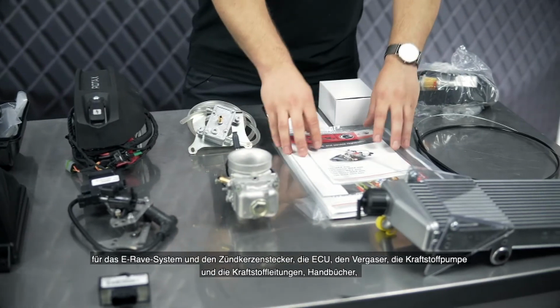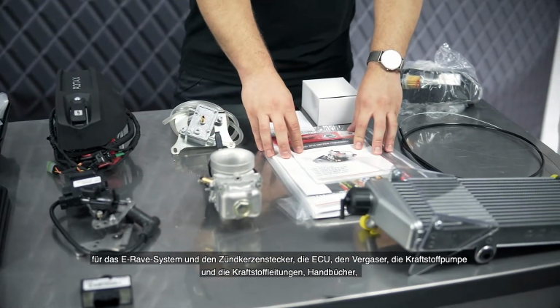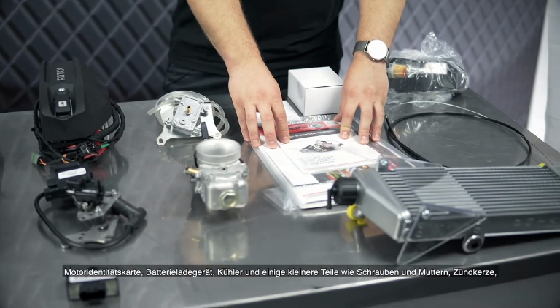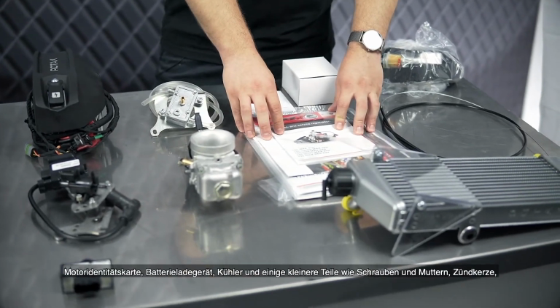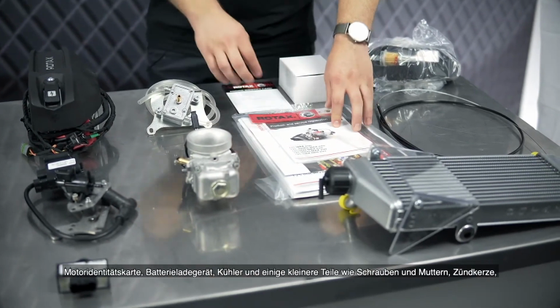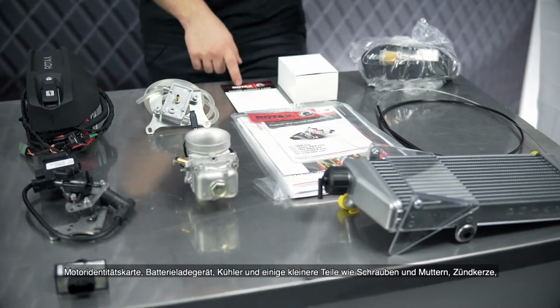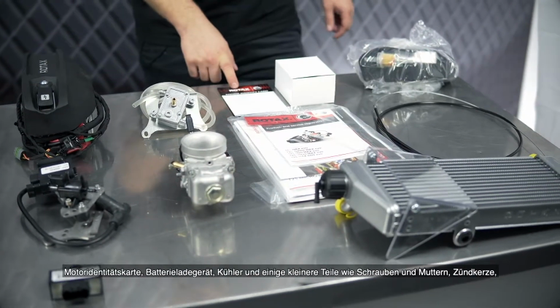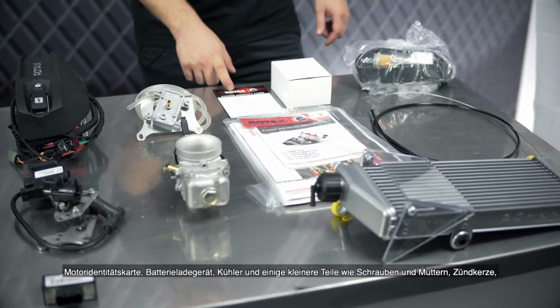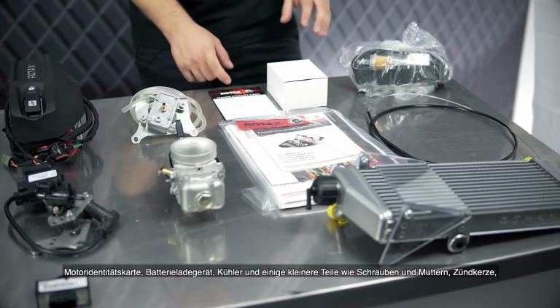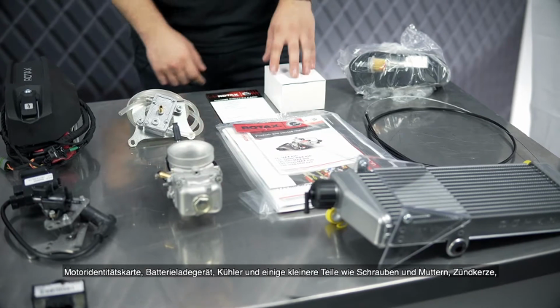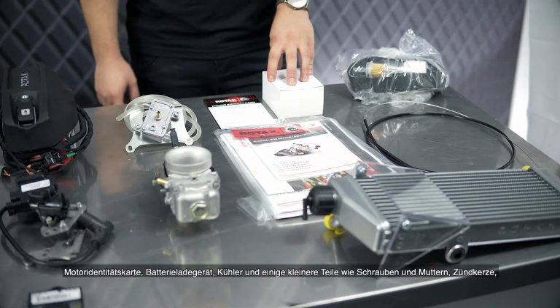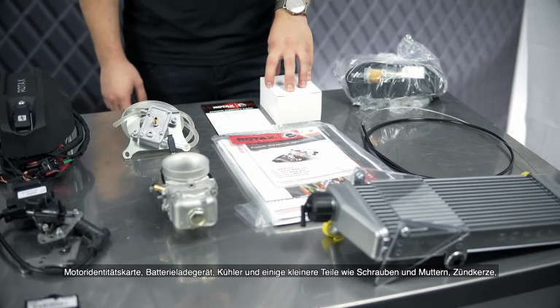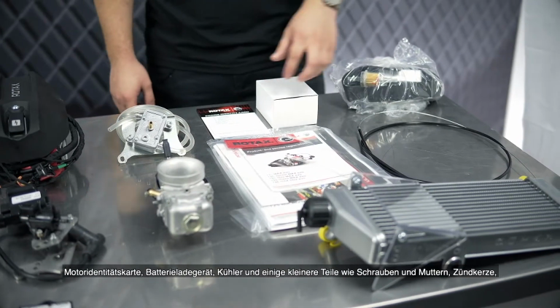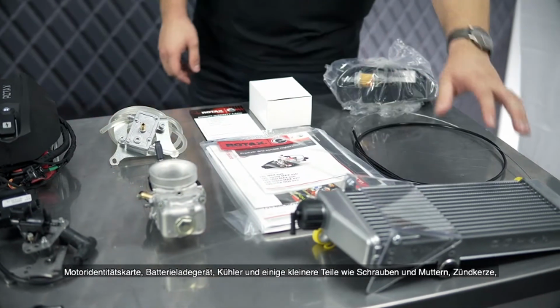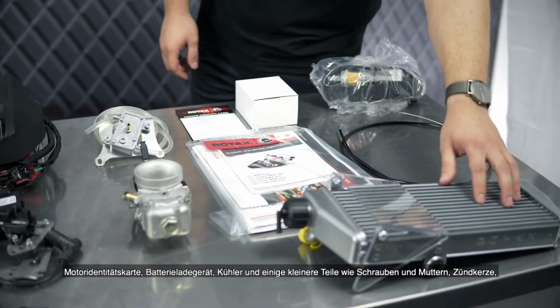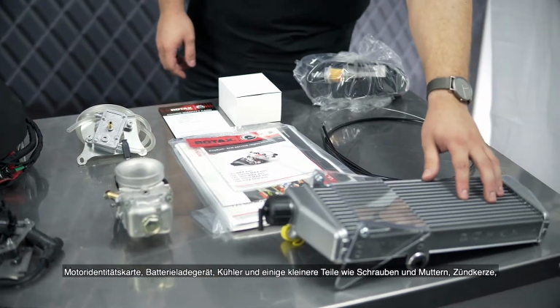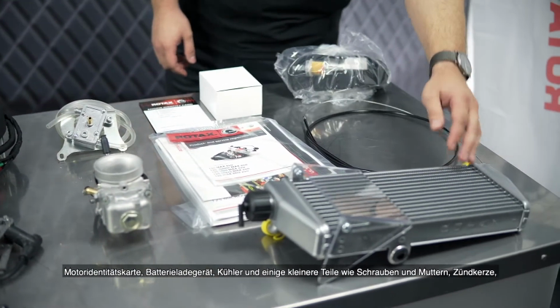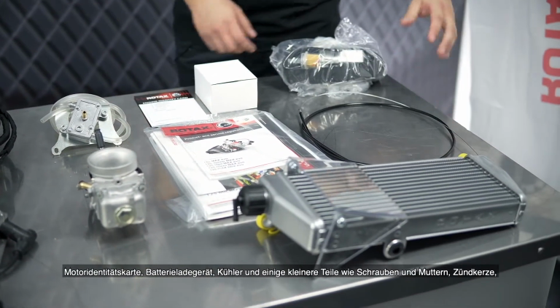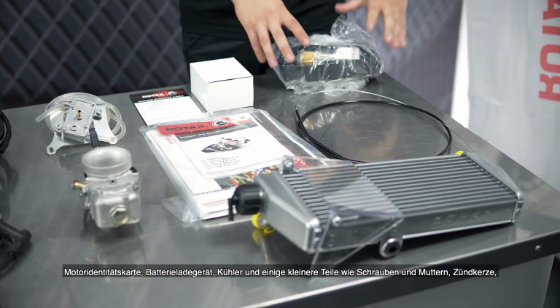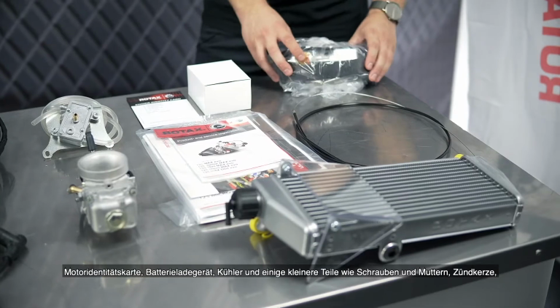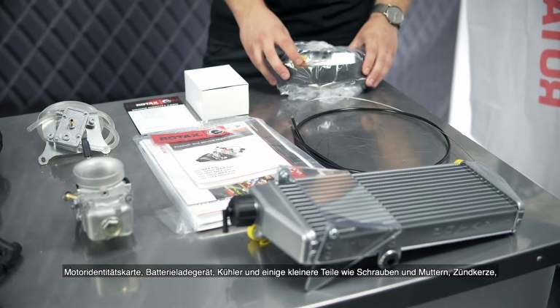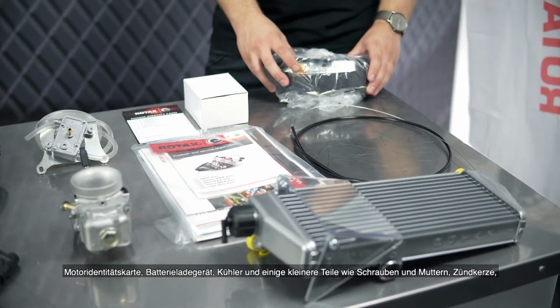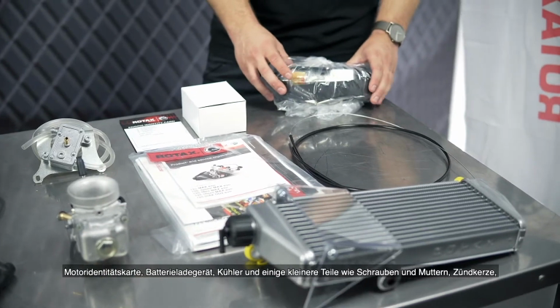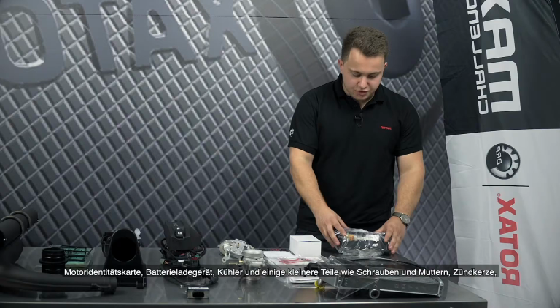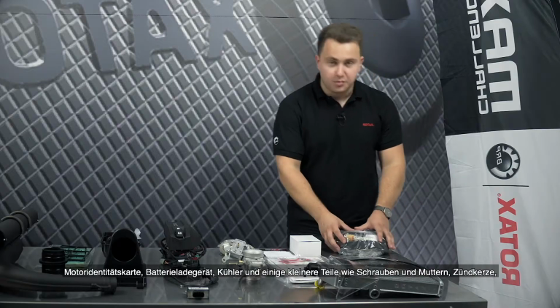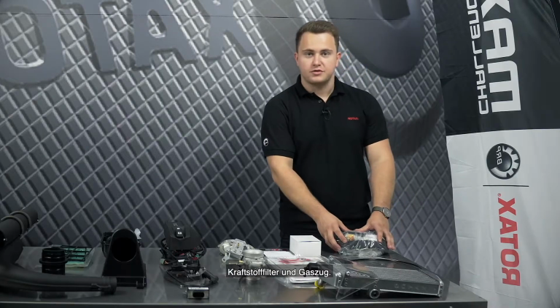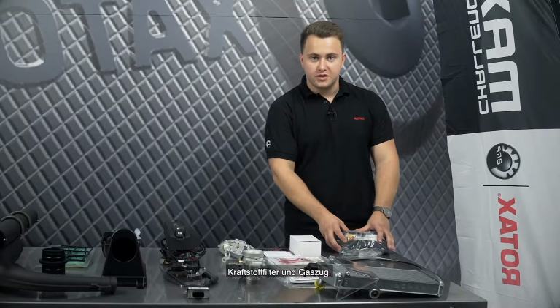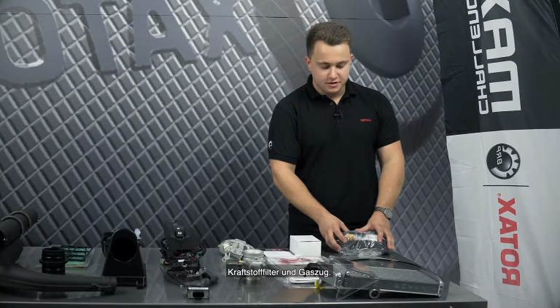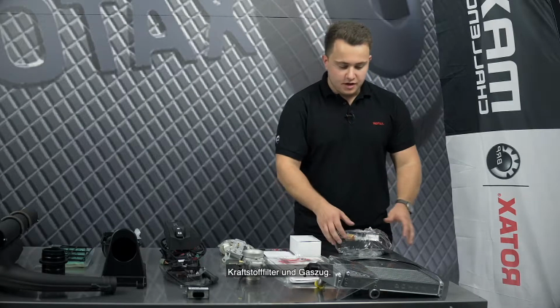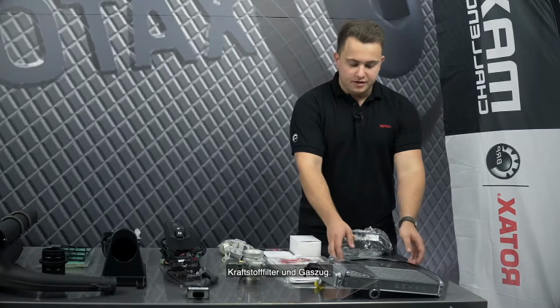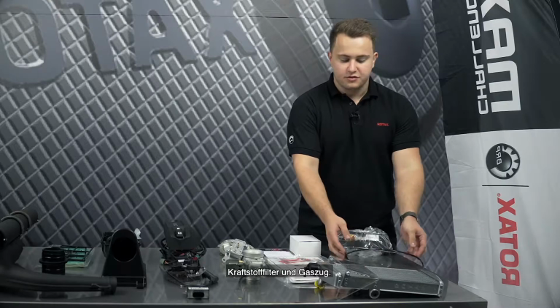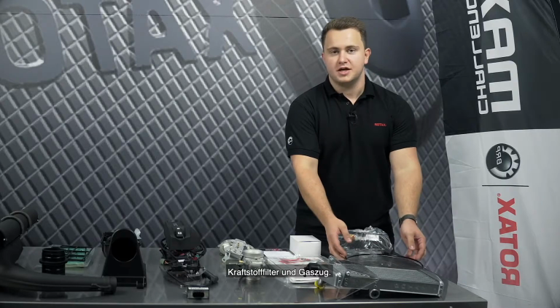Also included are fuel pump and fuel lines, some manuals, engine identity card, battery charger, the radiator, some smaller parts, nuts and bolts, spark plugs, fuel filter, and the throttle cable.